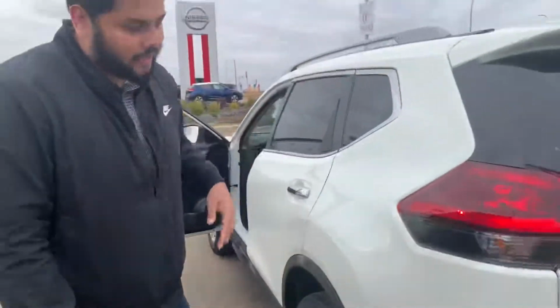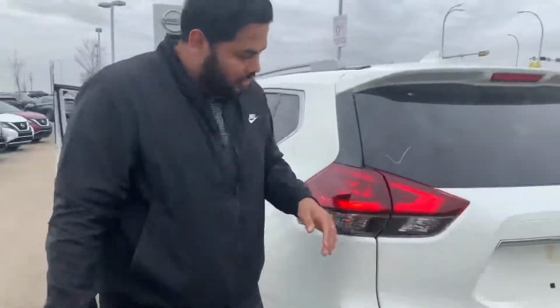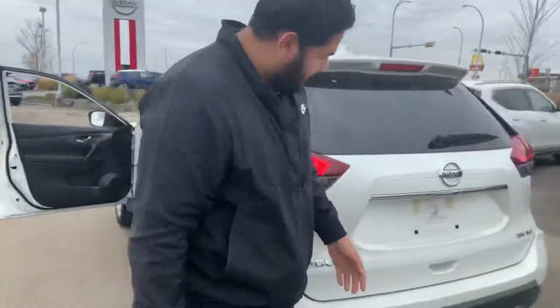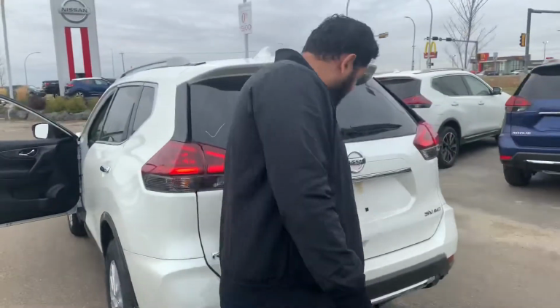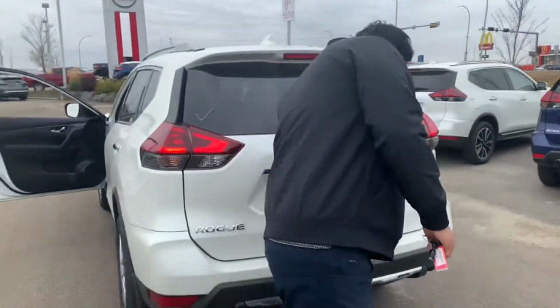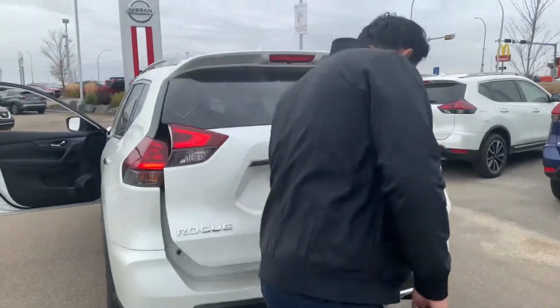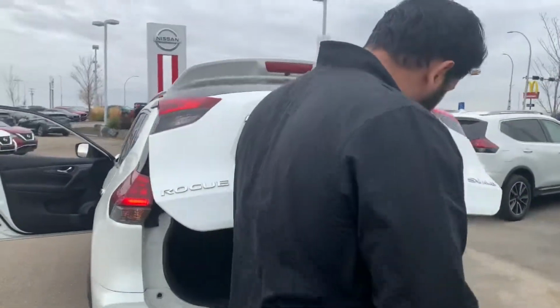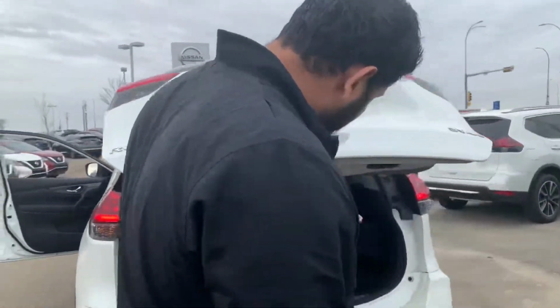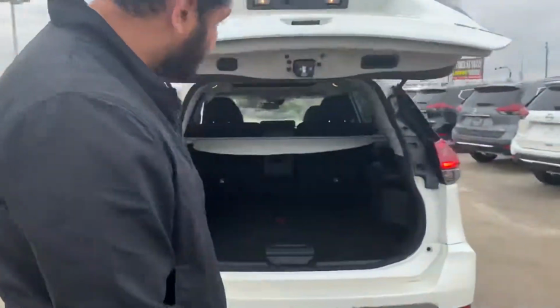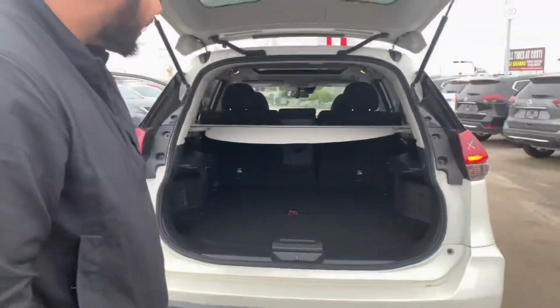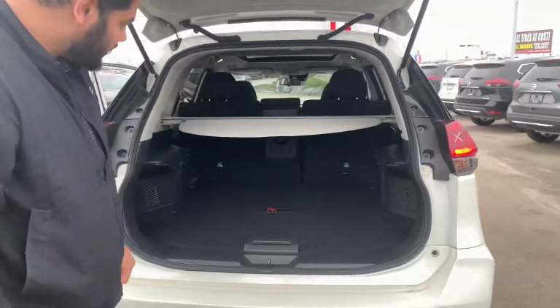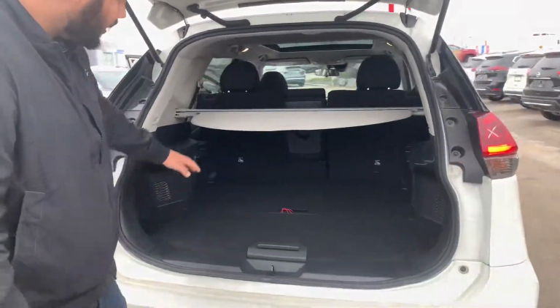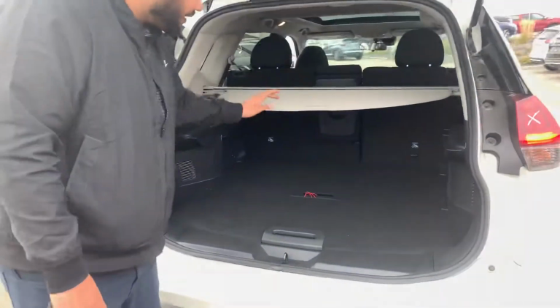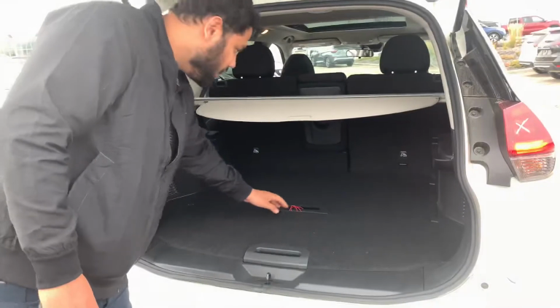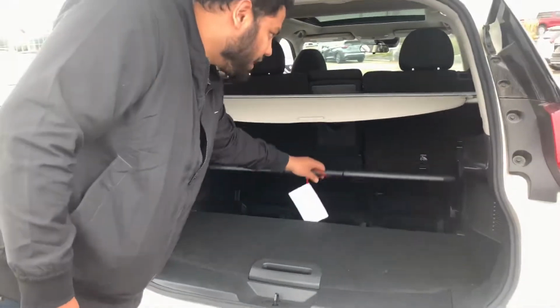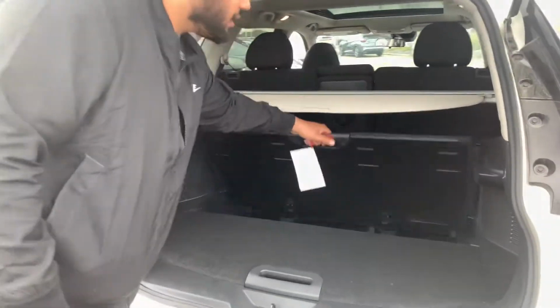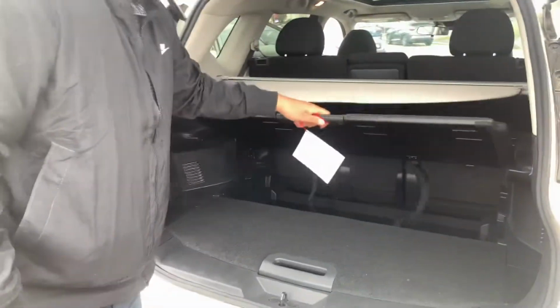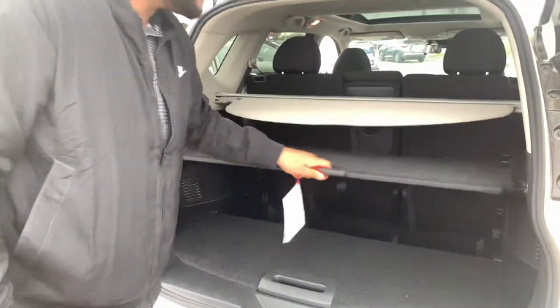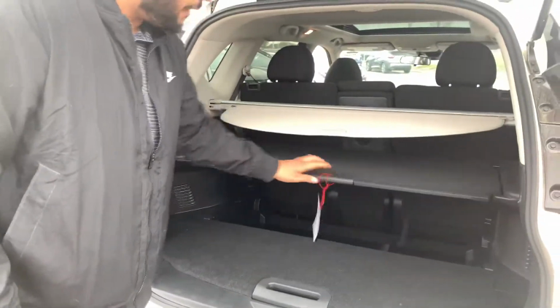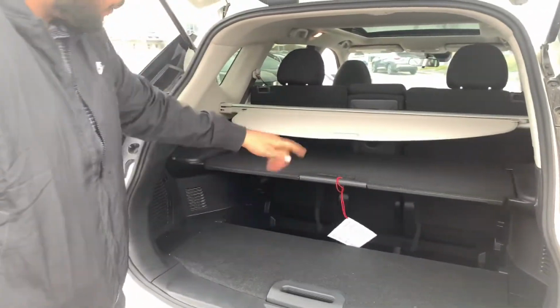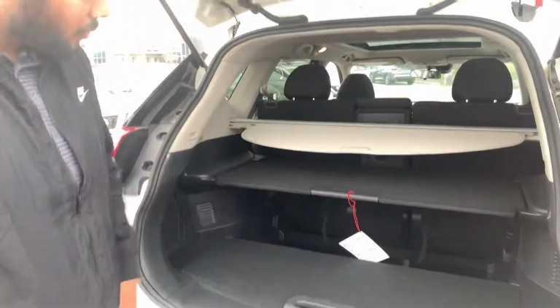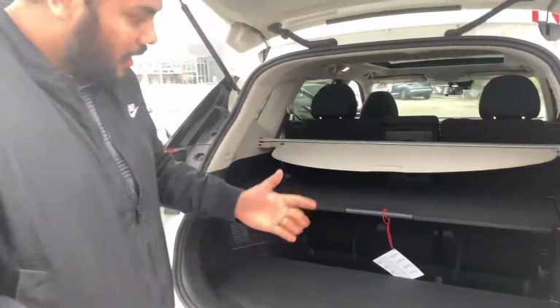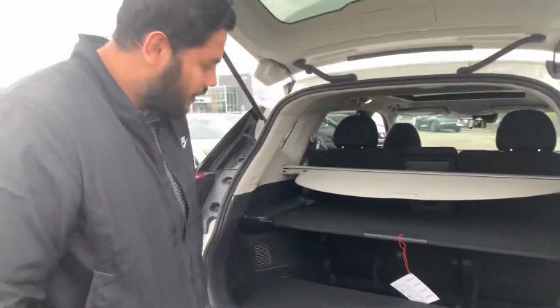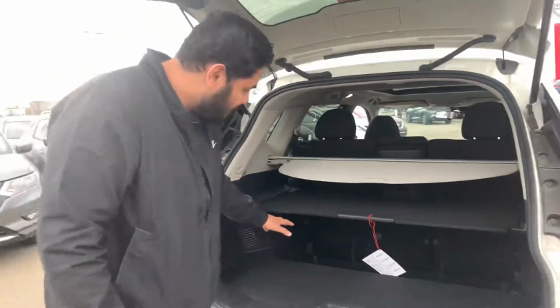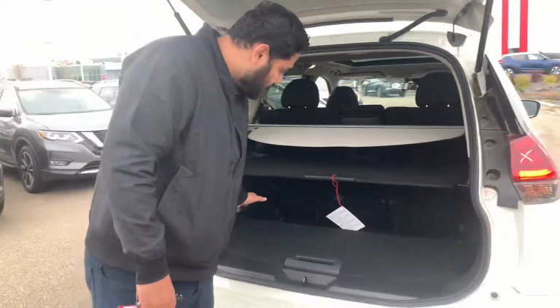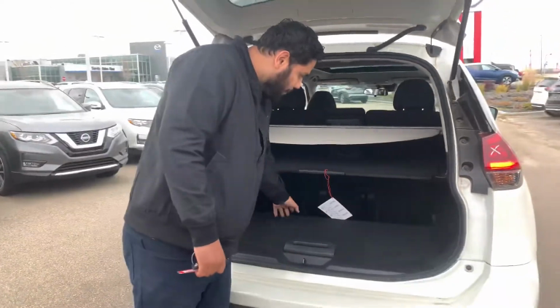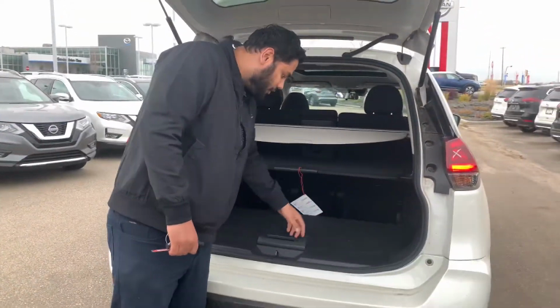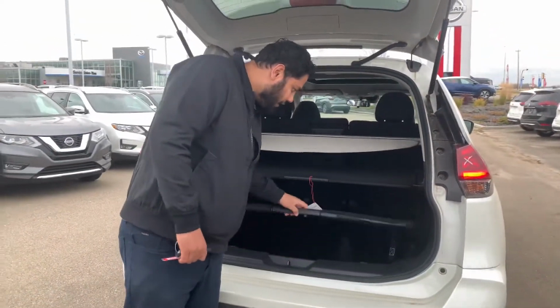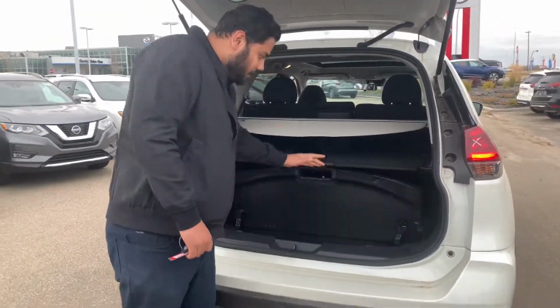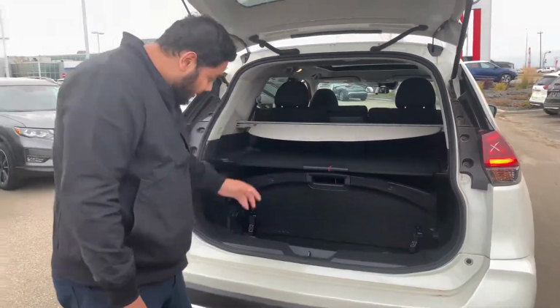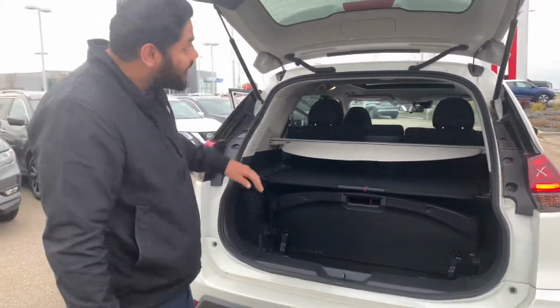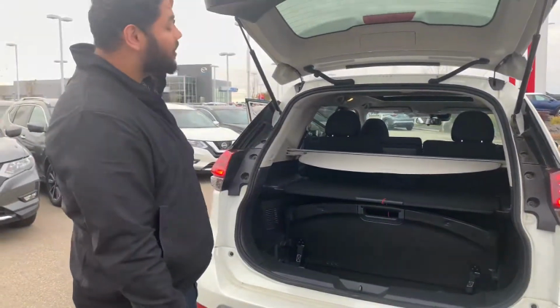In the trunk here you're going to get the same divide and hide system with the privacy shade. You can actually adjust this in different ways to have it leveled up like so. If you're parking in downtown and you're going to throw your bag and purse back there, you can hide it like that as well.